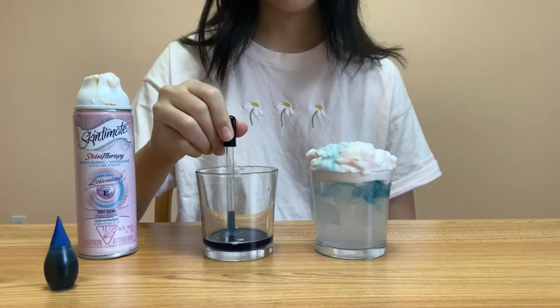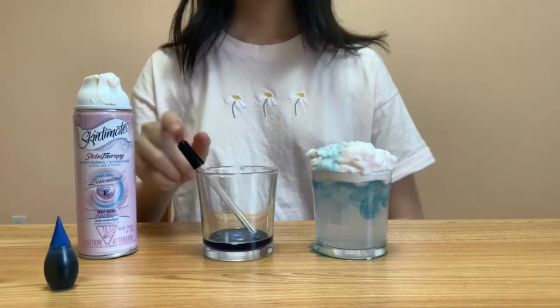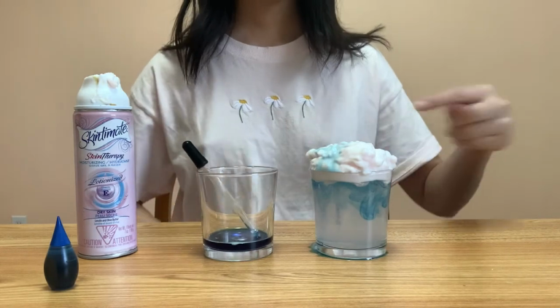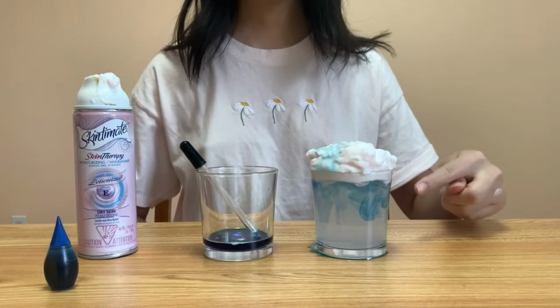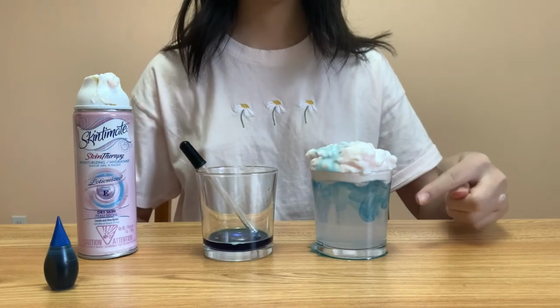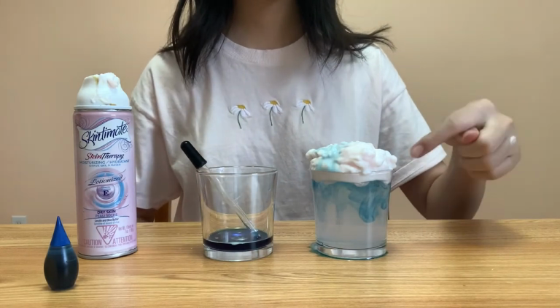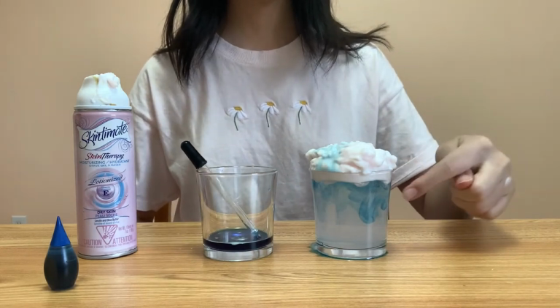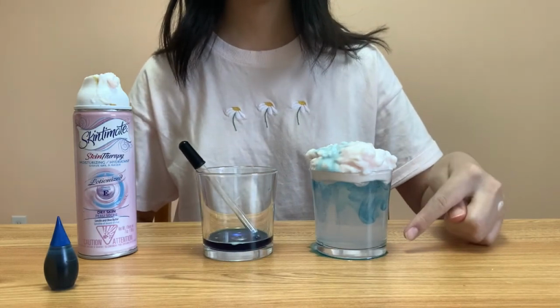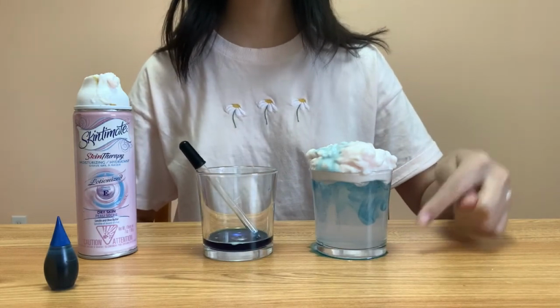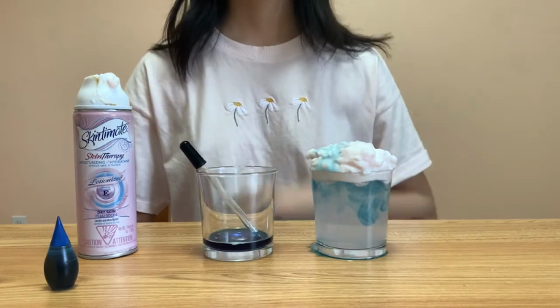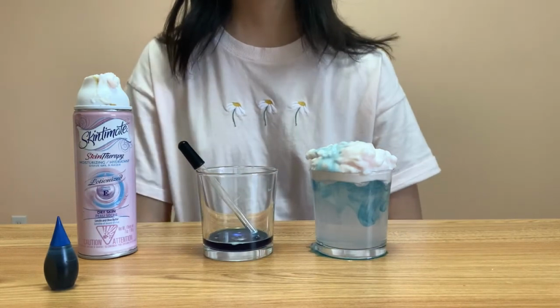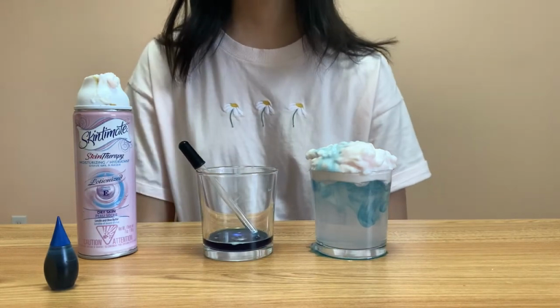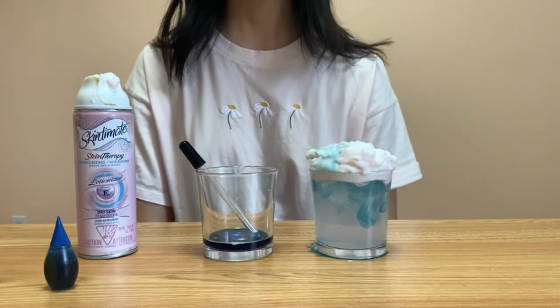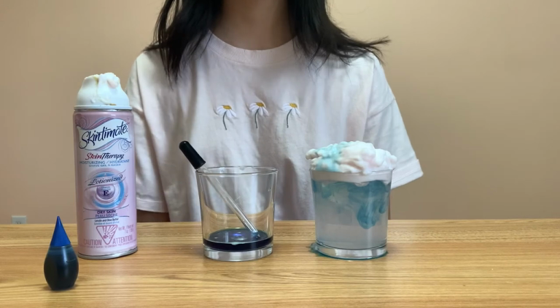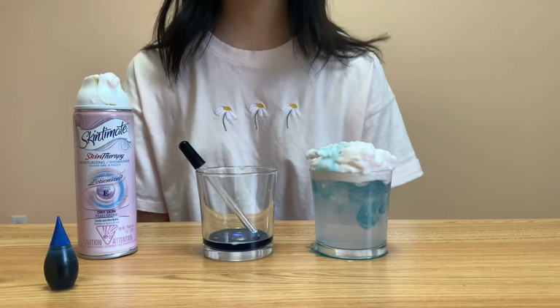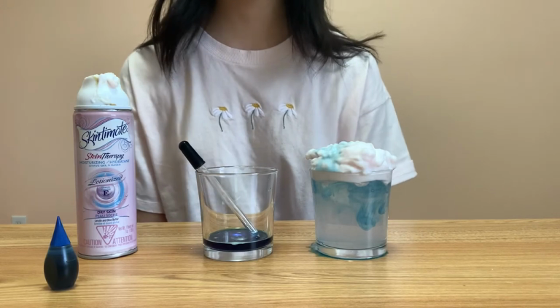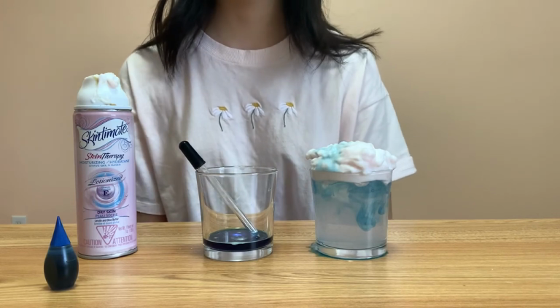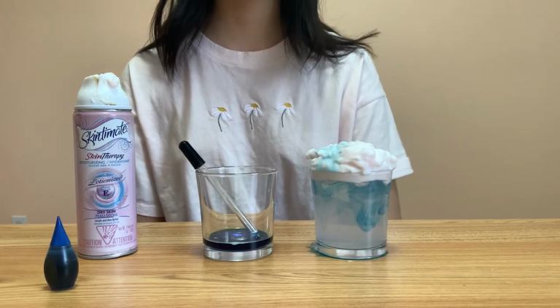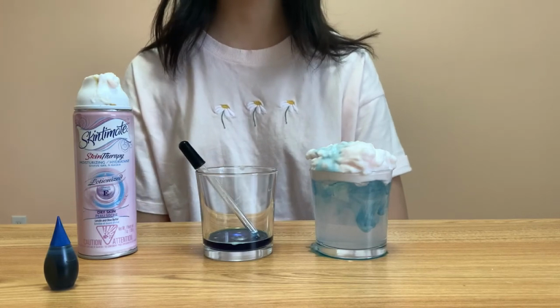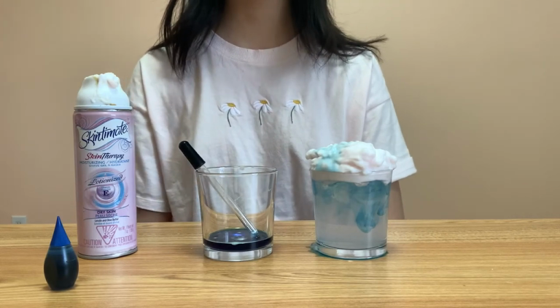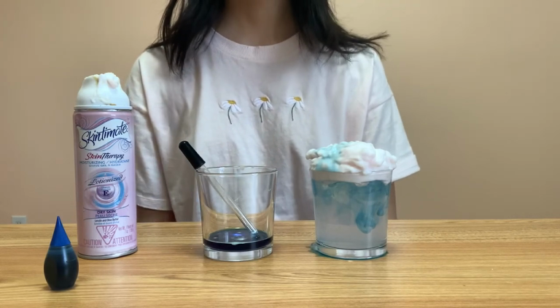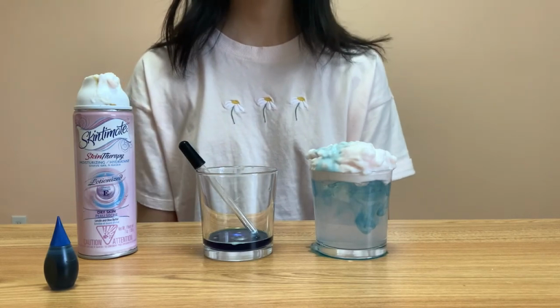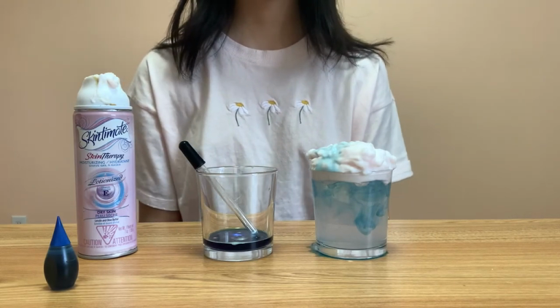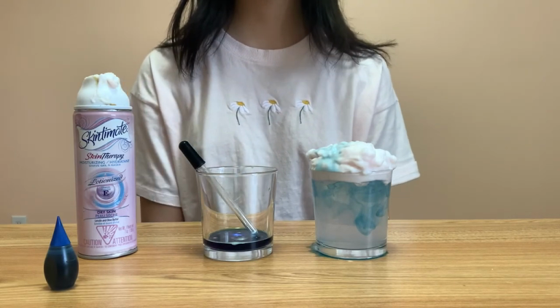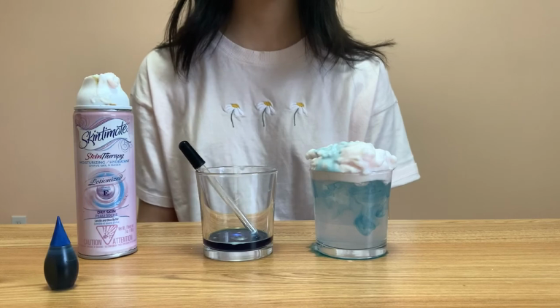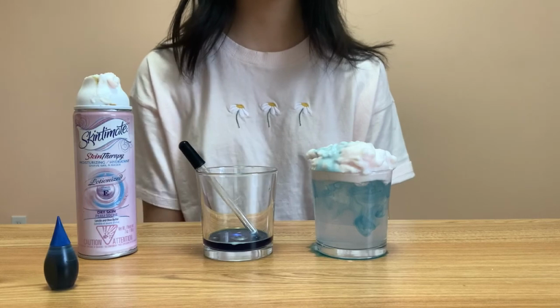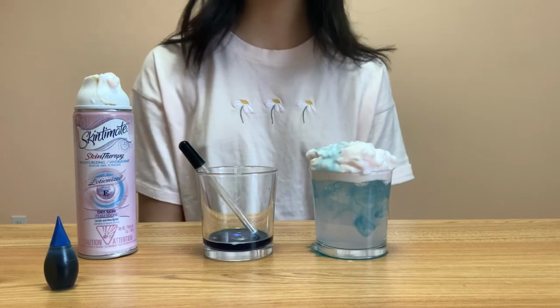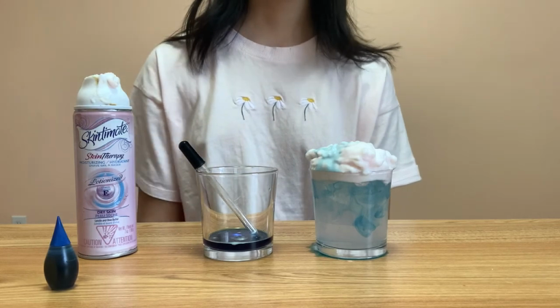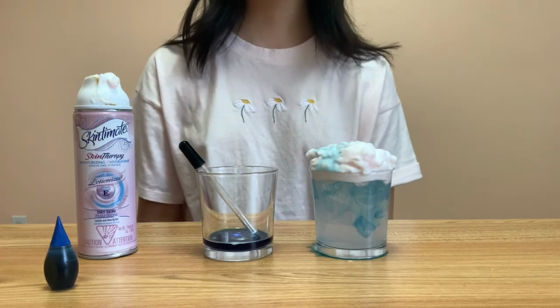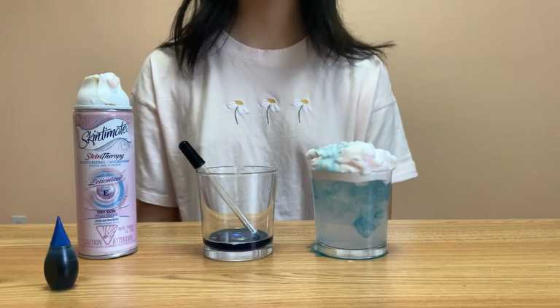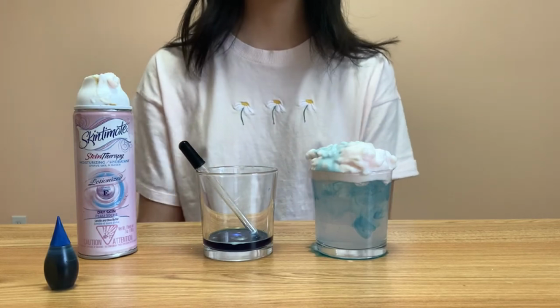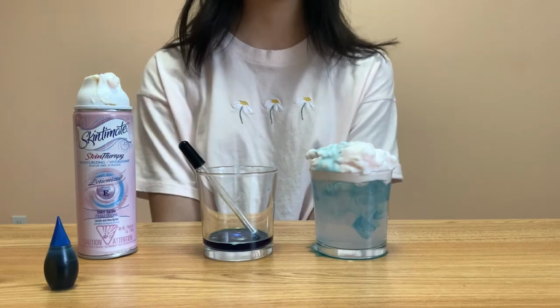See, the colored water will drop through the shaving cream because it's too heavy for the shaving cream to hold anymore. Just like how rain will fall through the clouds when it's too heavy for it to hold anymore. Thank you.